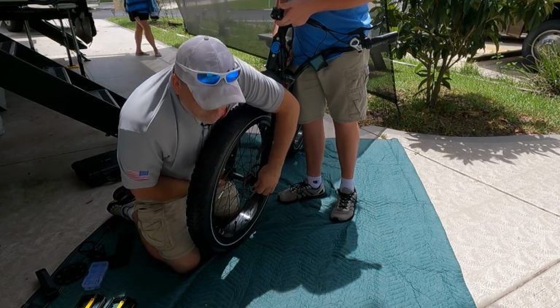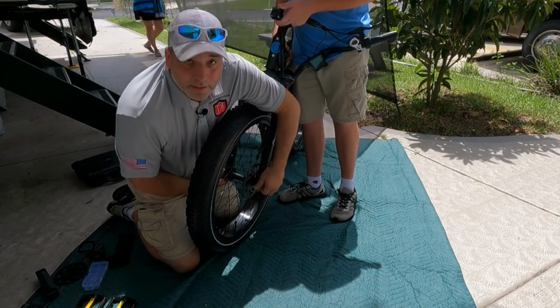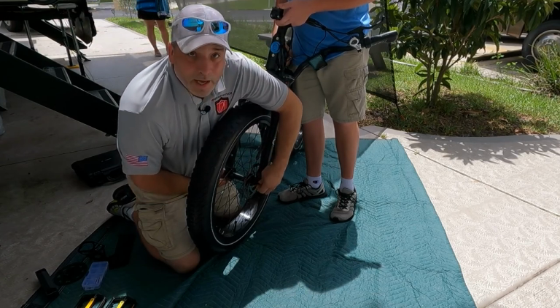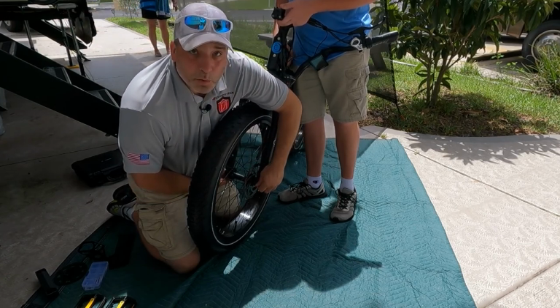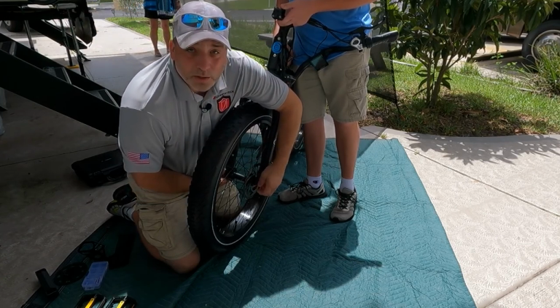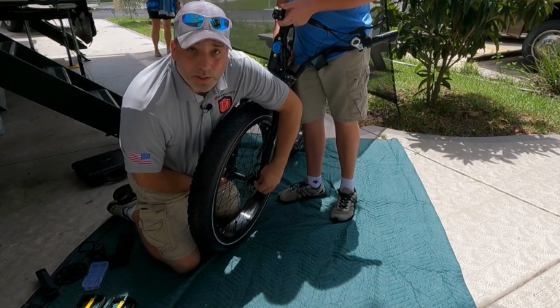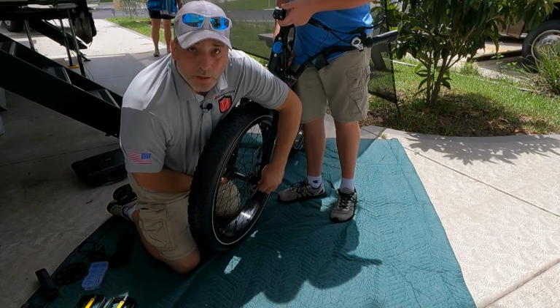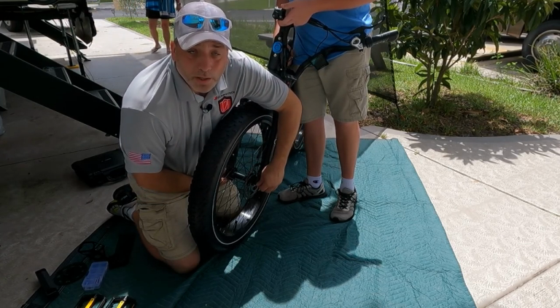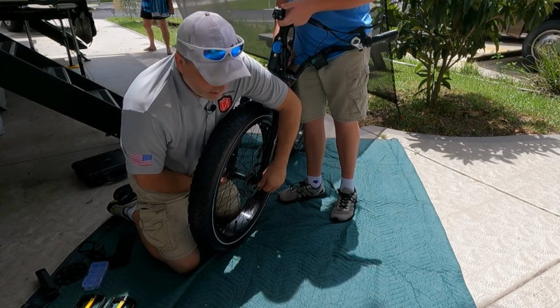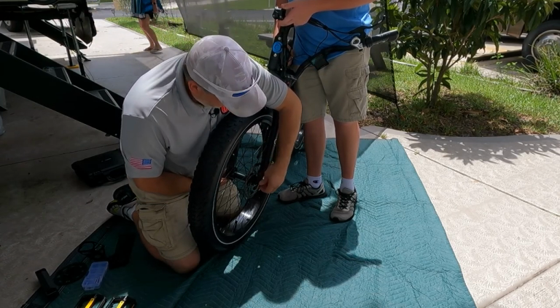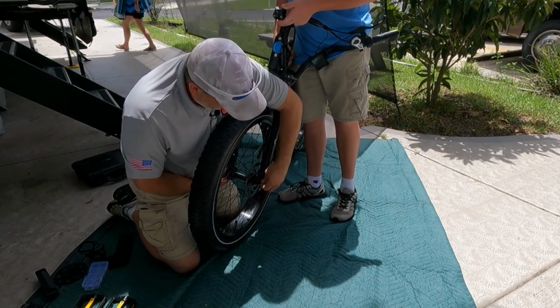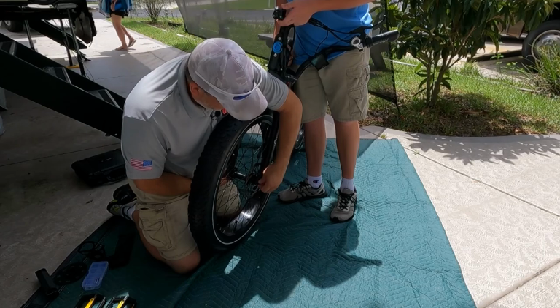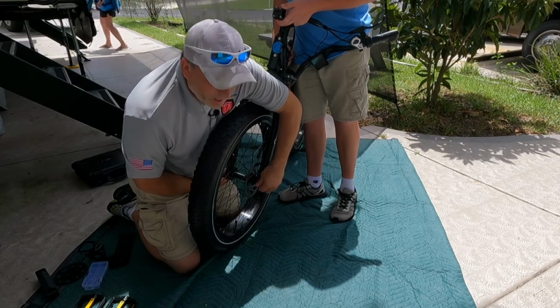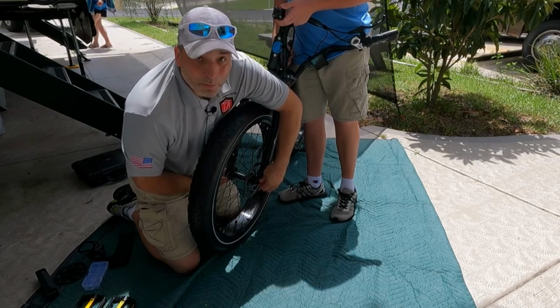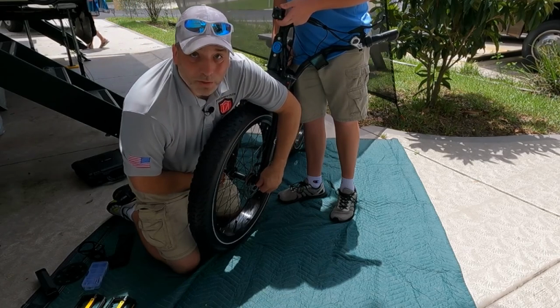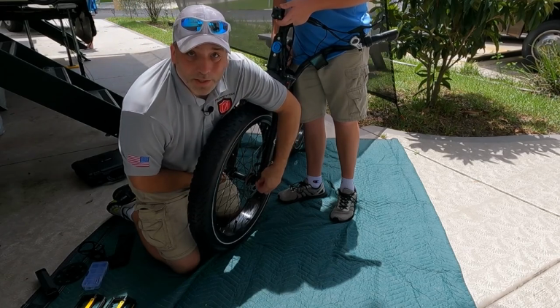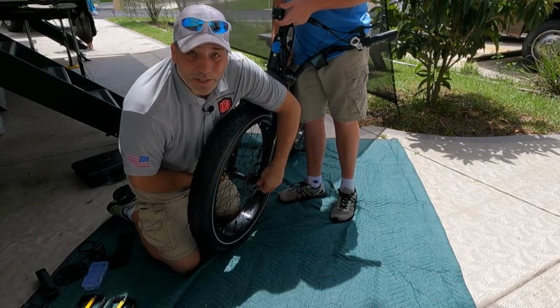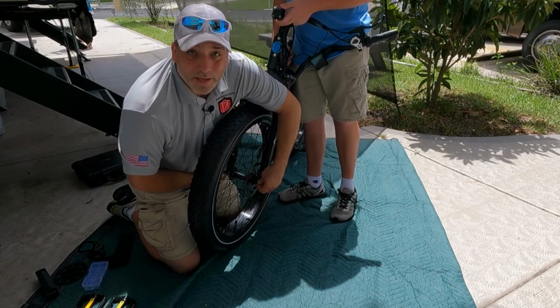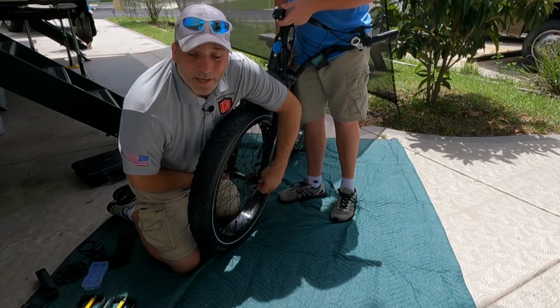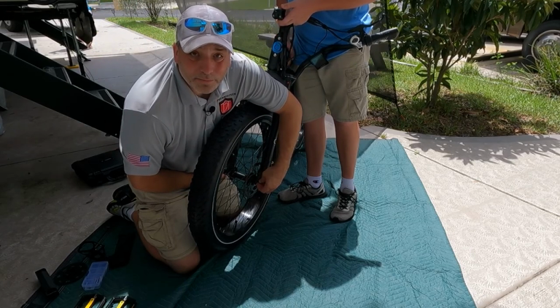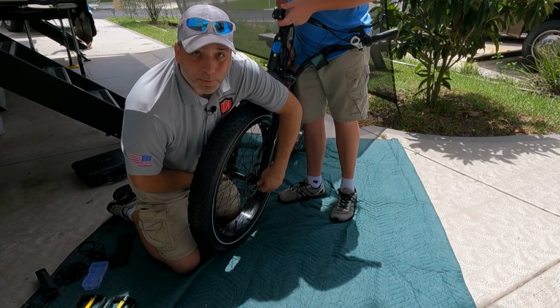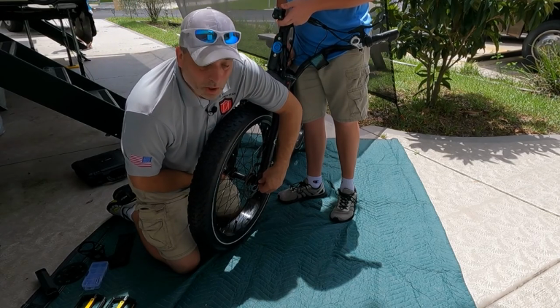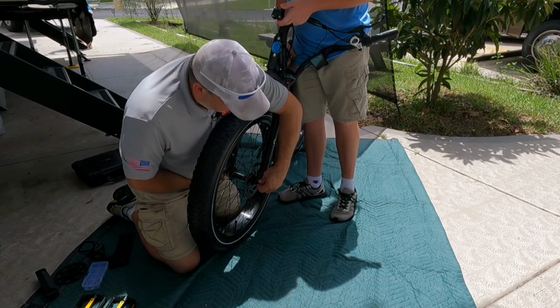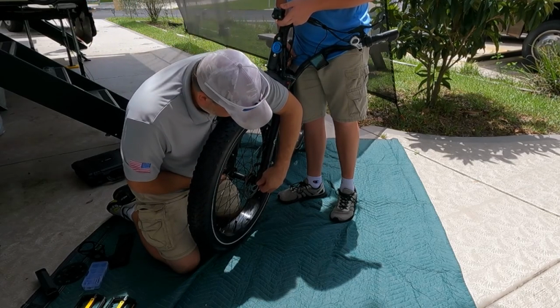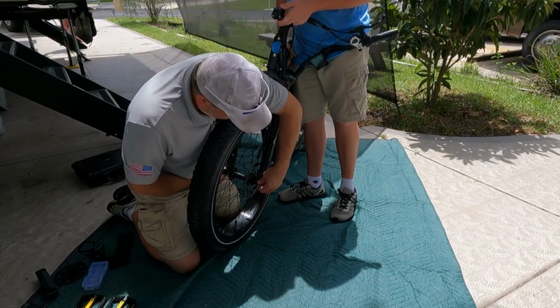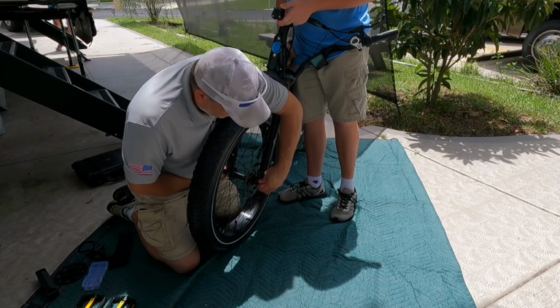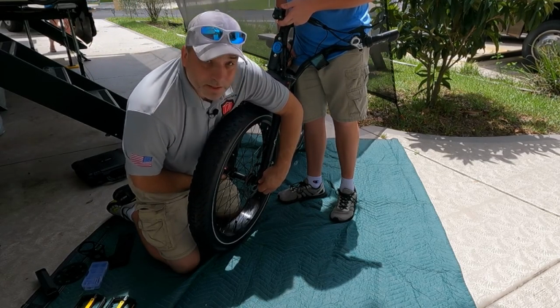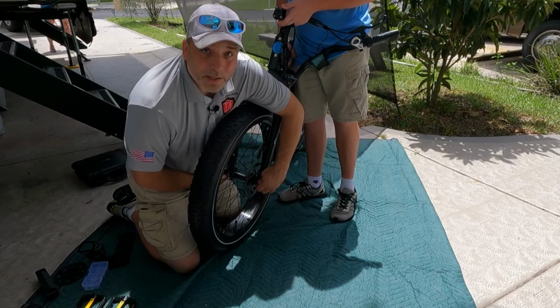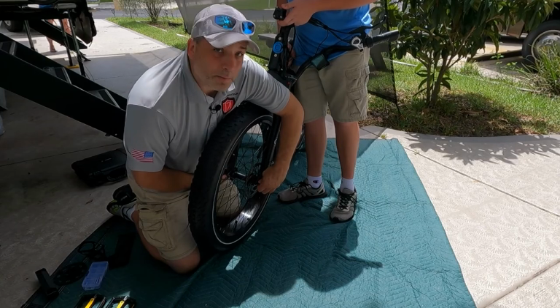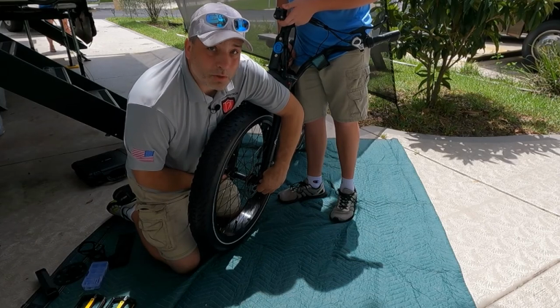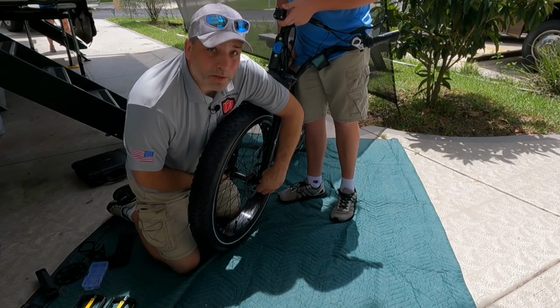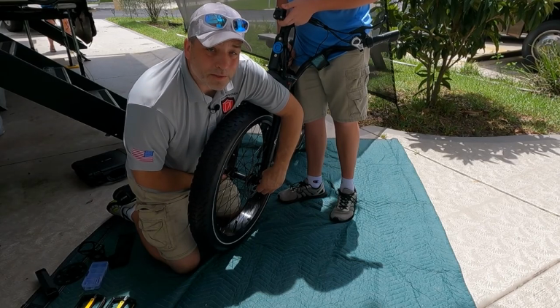After we get this on we'll move on to the handlebars, and then we'll be ready to set the headlight on — that's pretty much all there is to it. Let me get this tightened up and then we'll go to the handlebars.